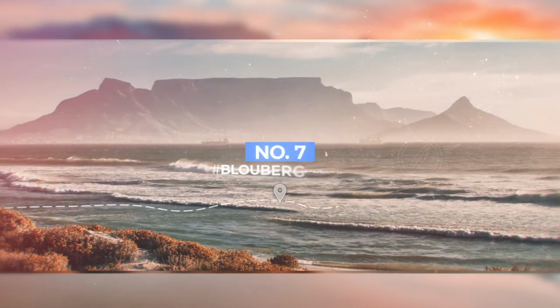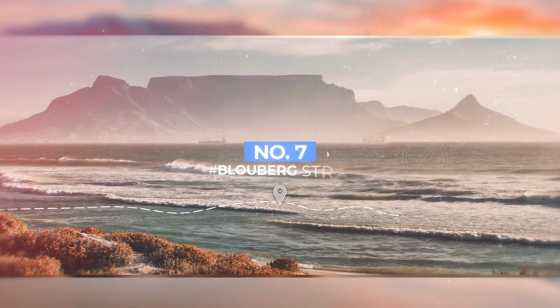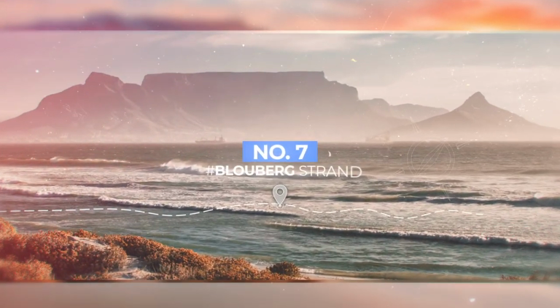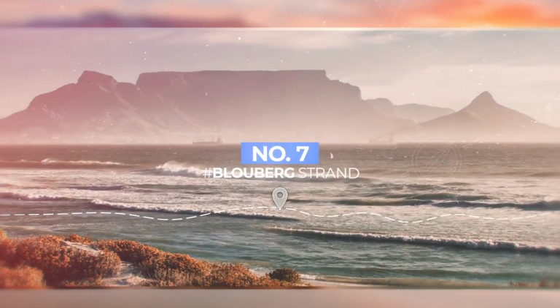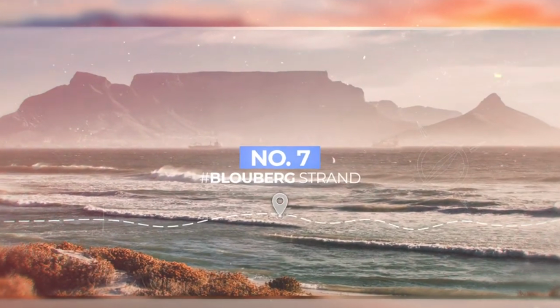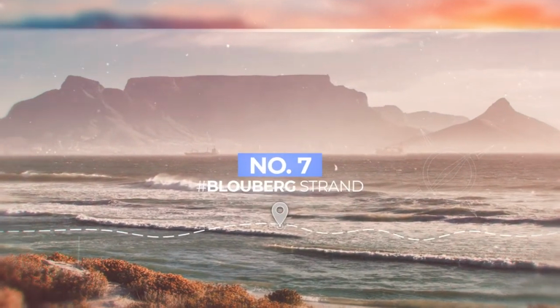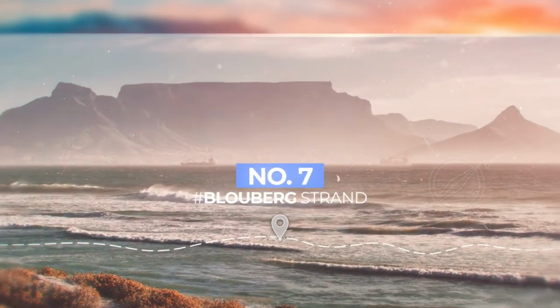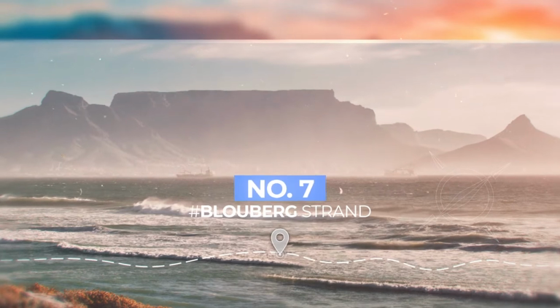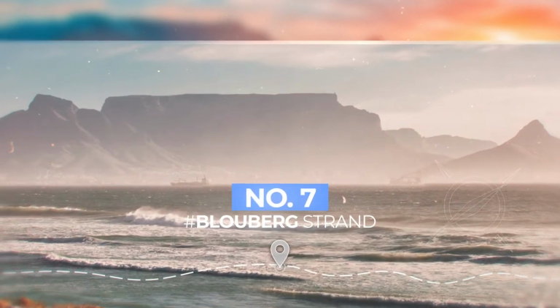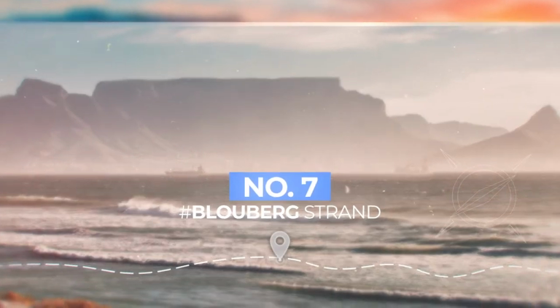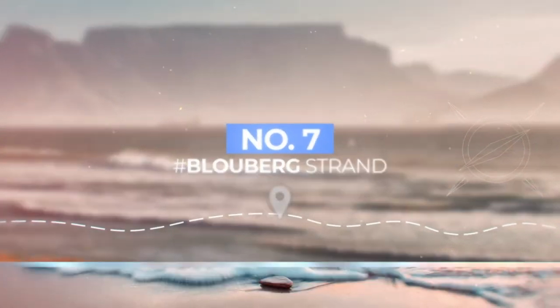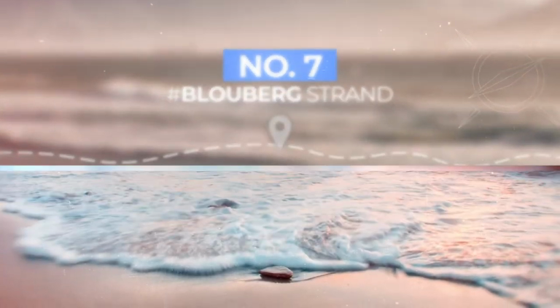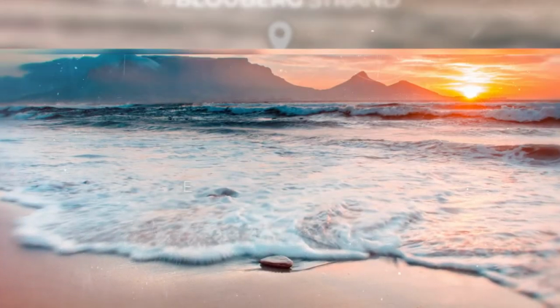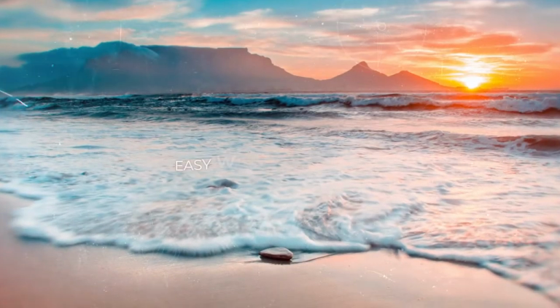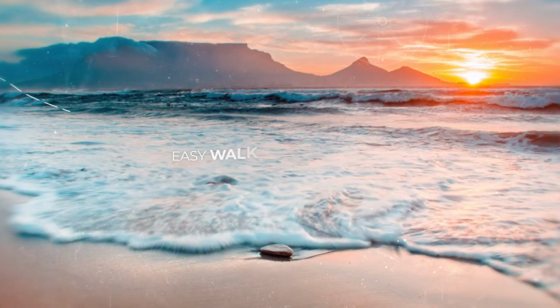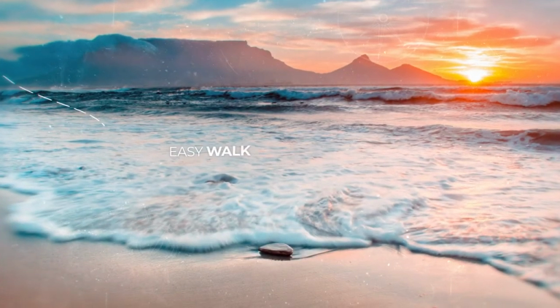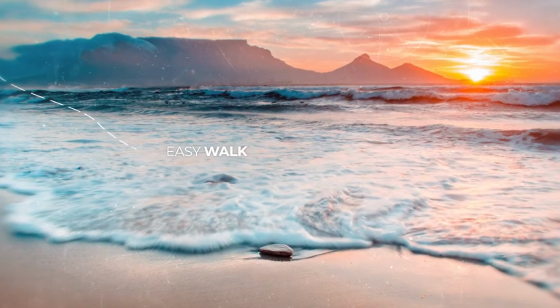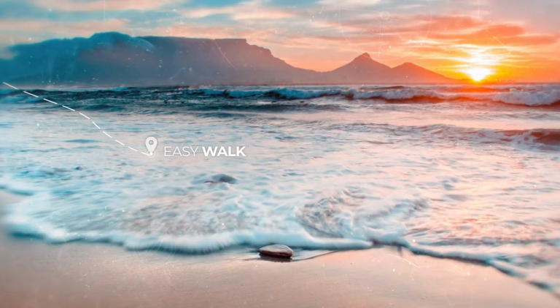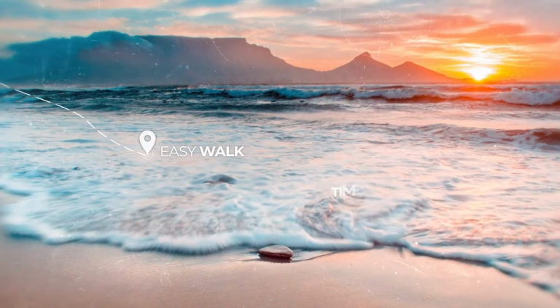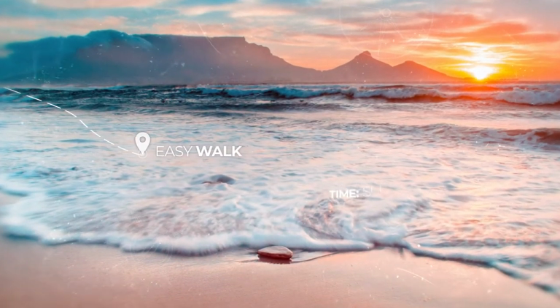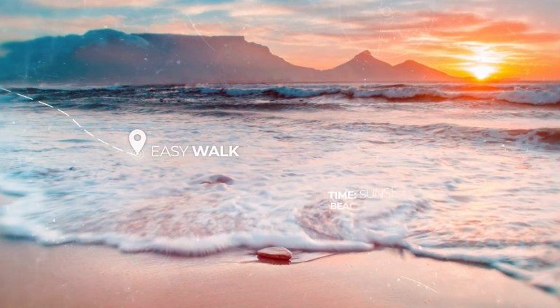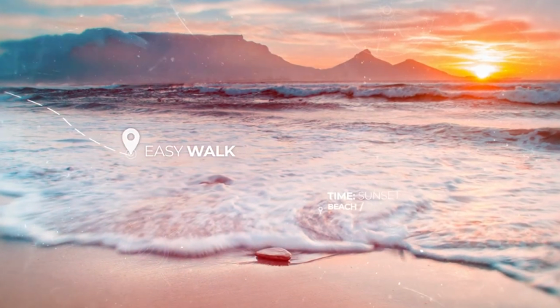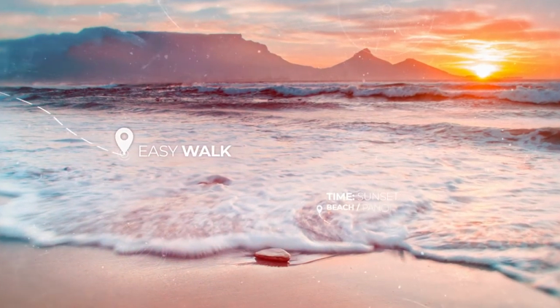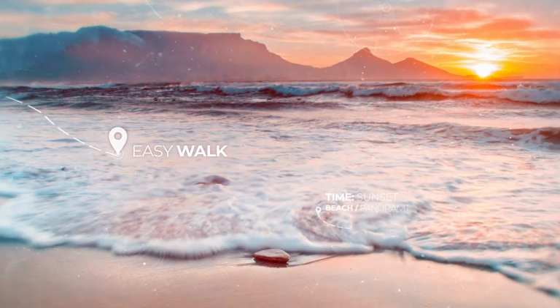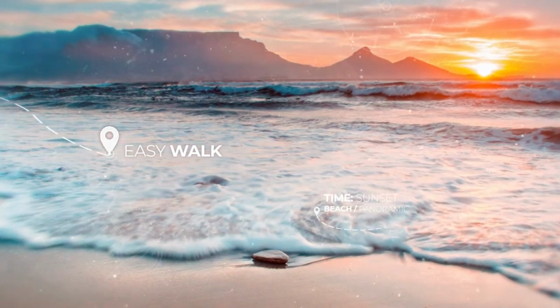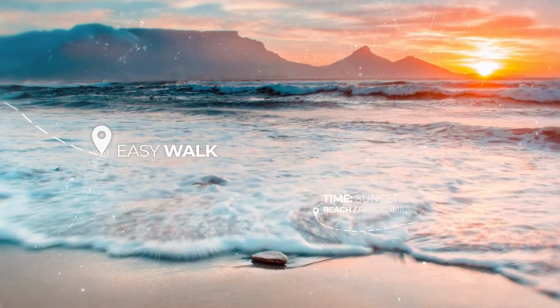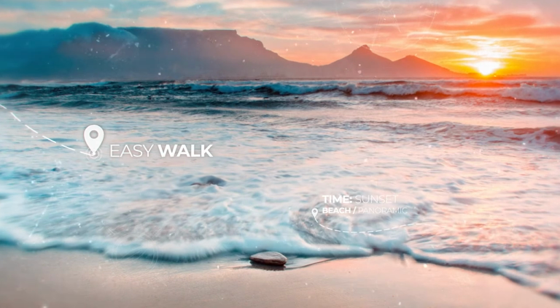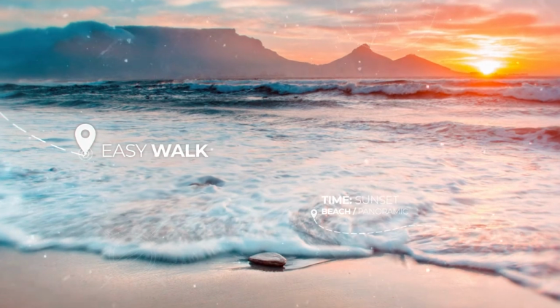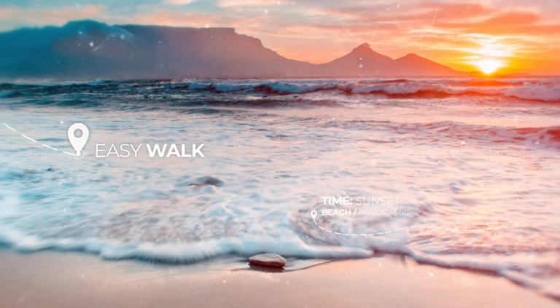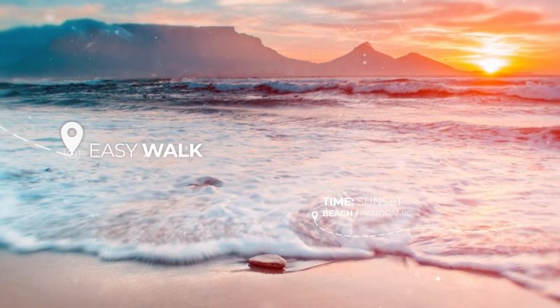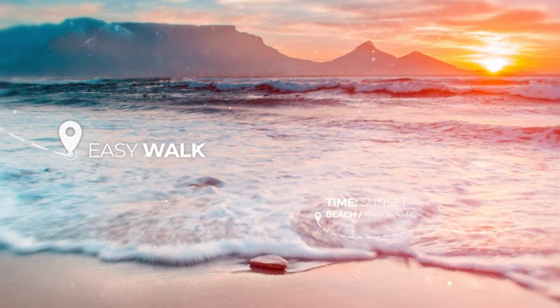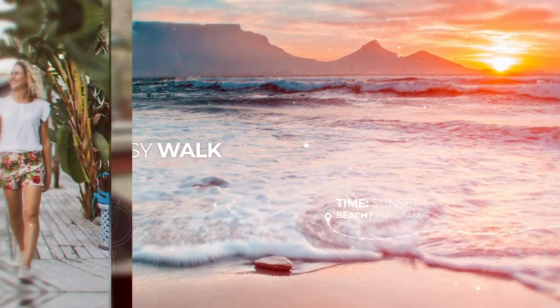Number 7 is Bloubergstrand. It can get very windy out there, but if you want the iconic shot of the full Table Mountain, then it's worth braving the Atlantic winds.